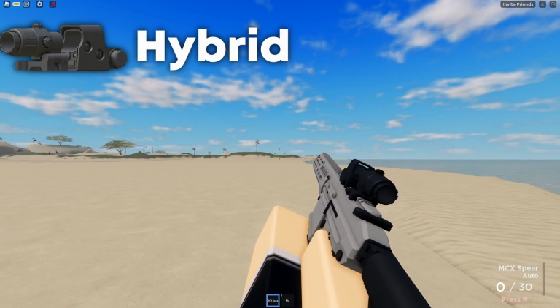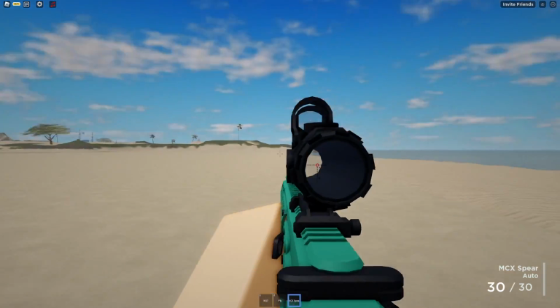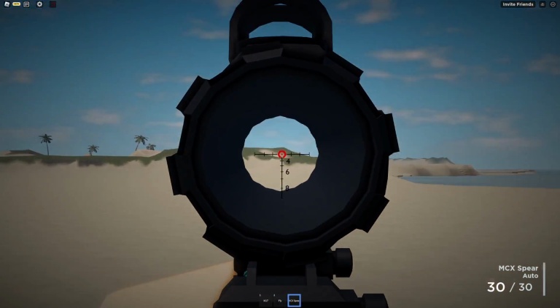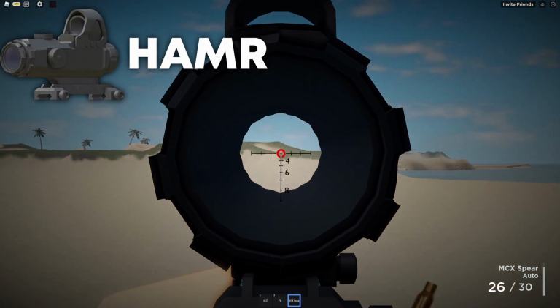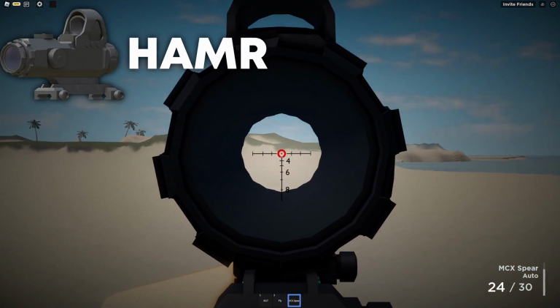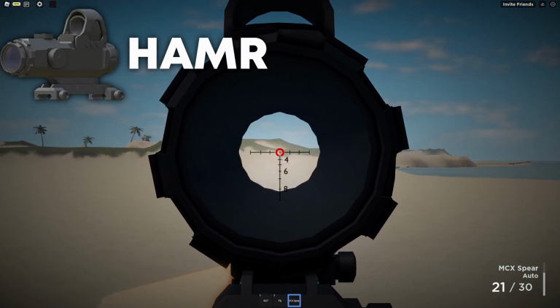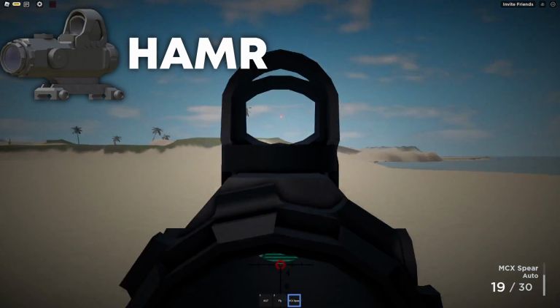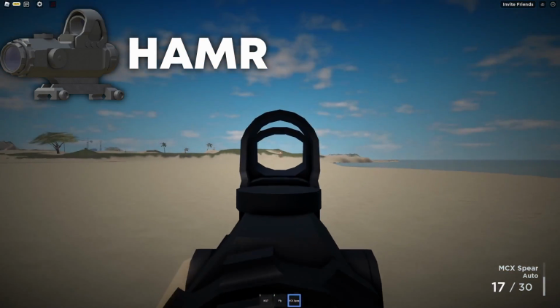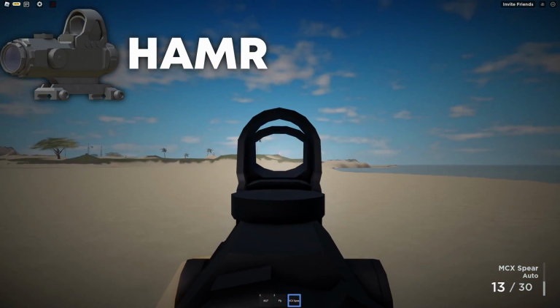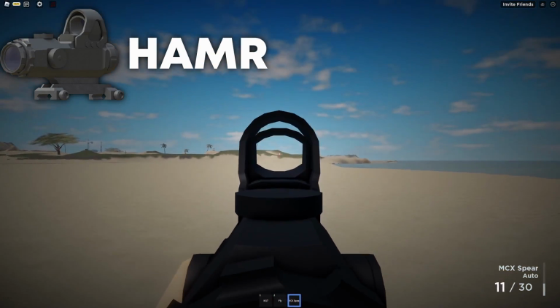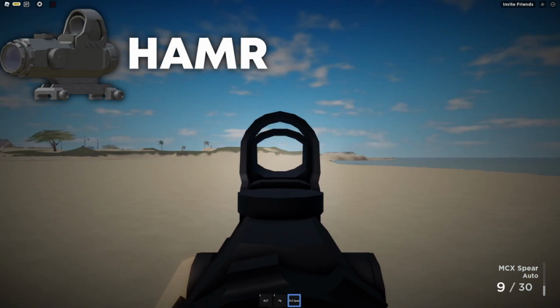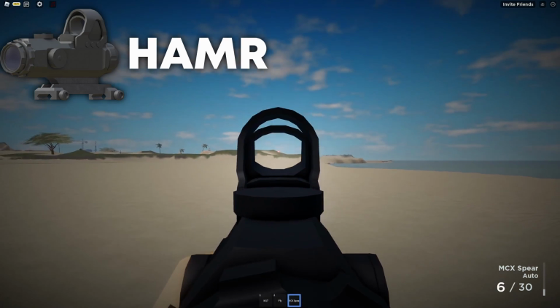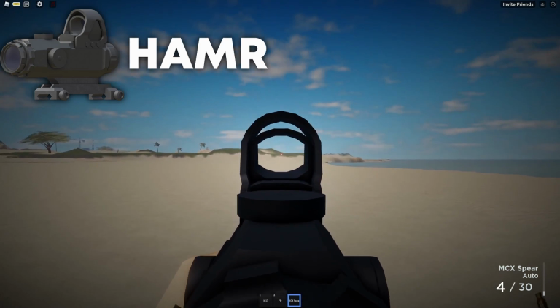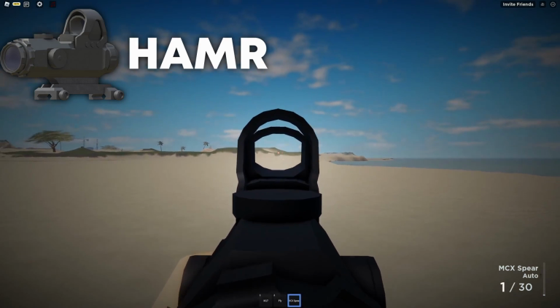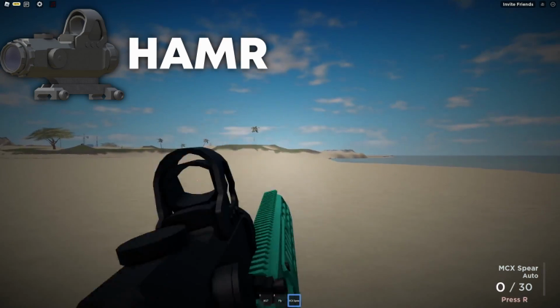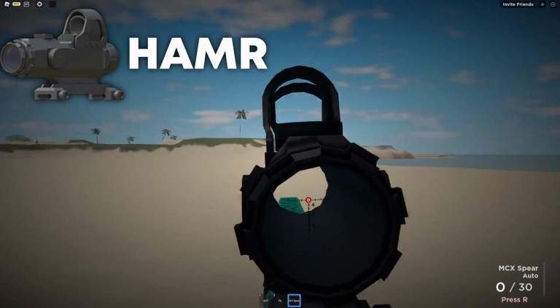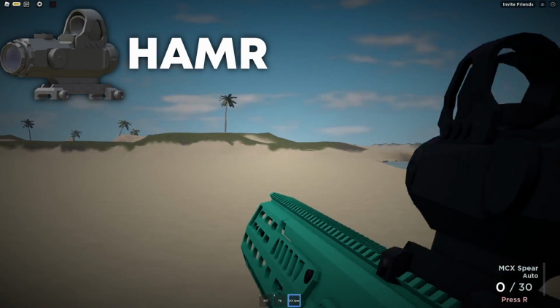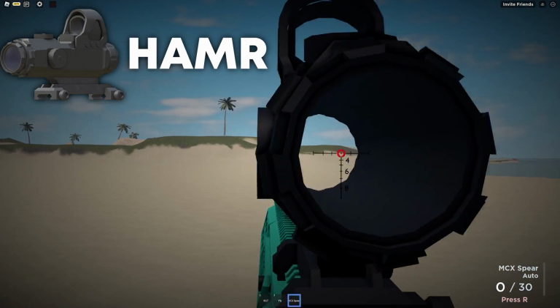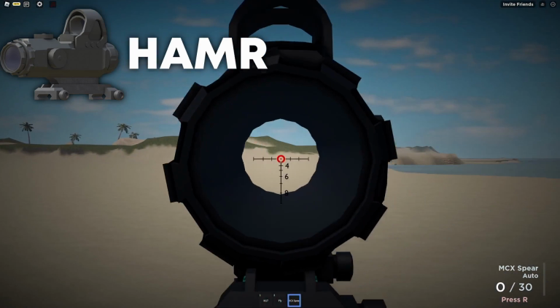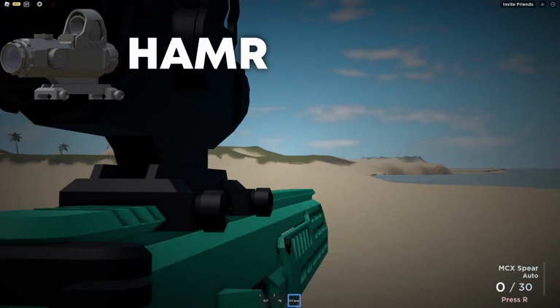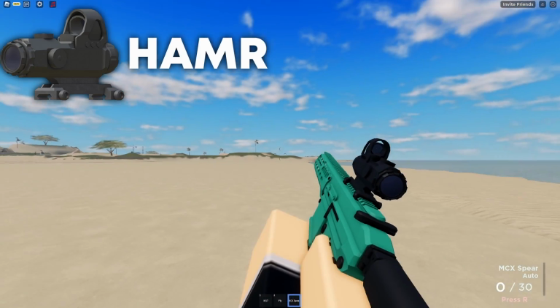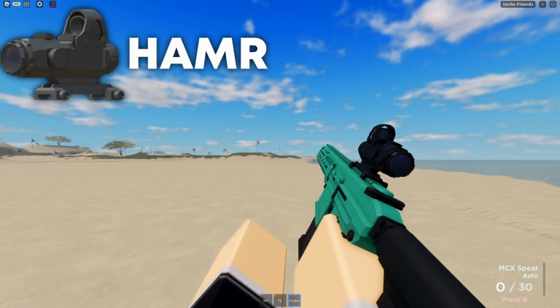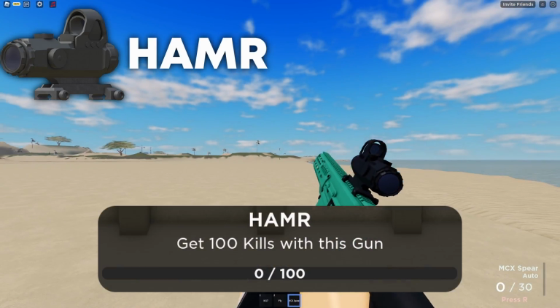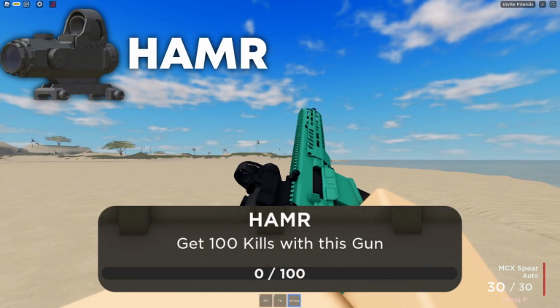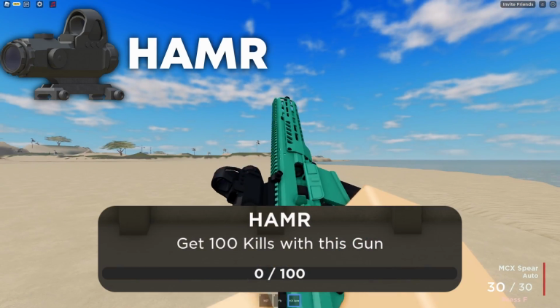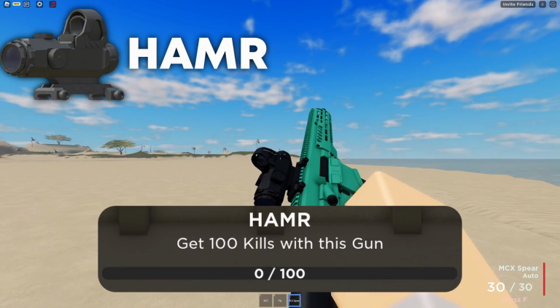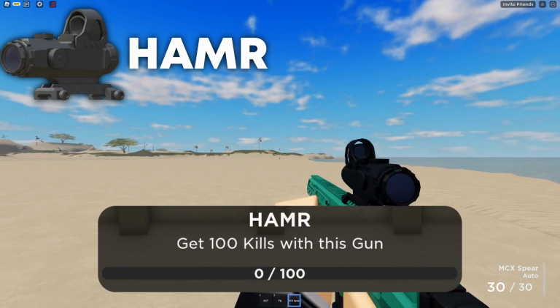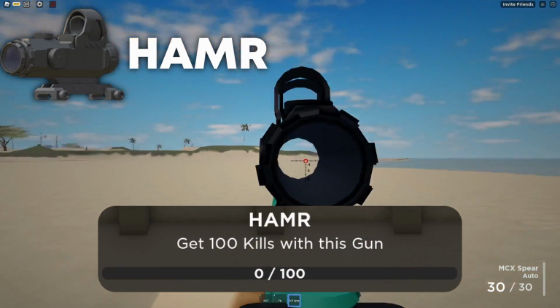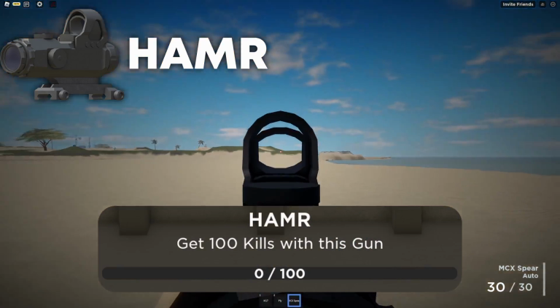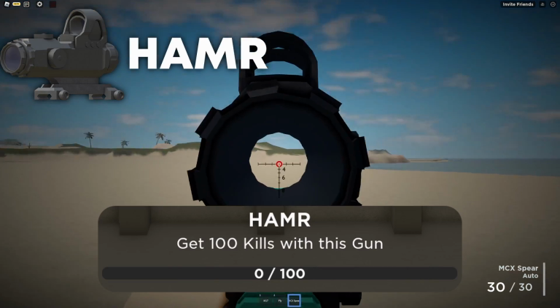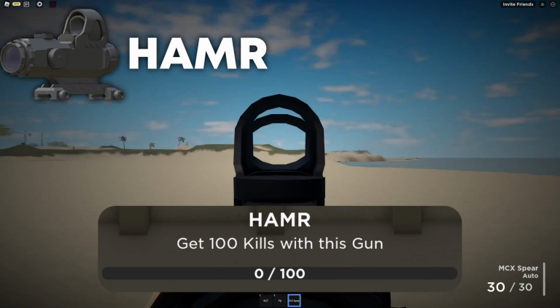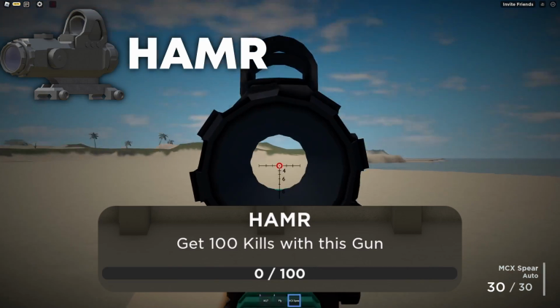The HAM-R is by far the best scope, allowing you to switch between short and long range, giving an upper hand in all combat scenarios. Being the best, it does require getting 100 kills to unlock.